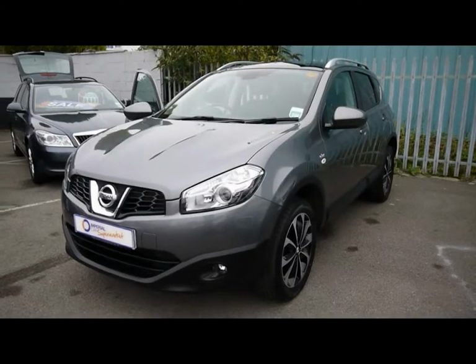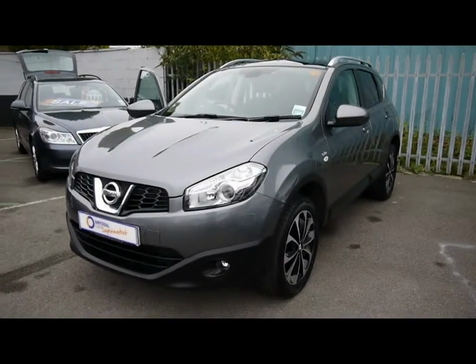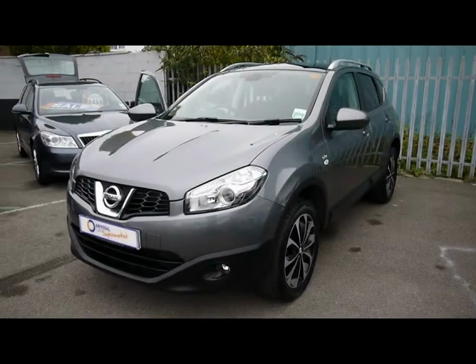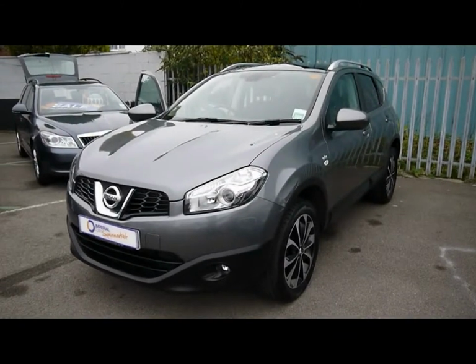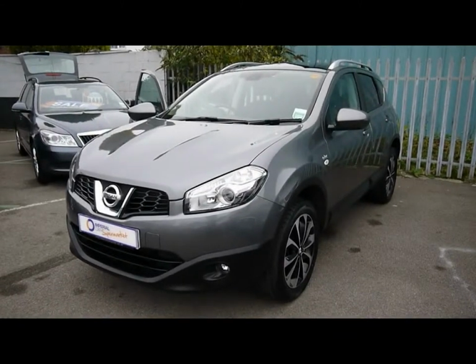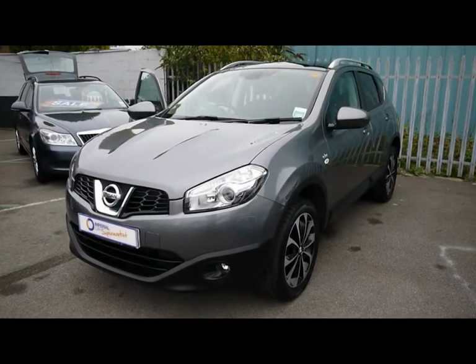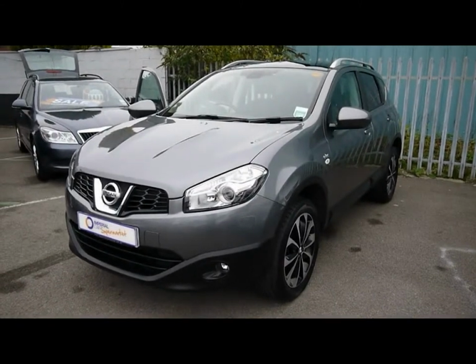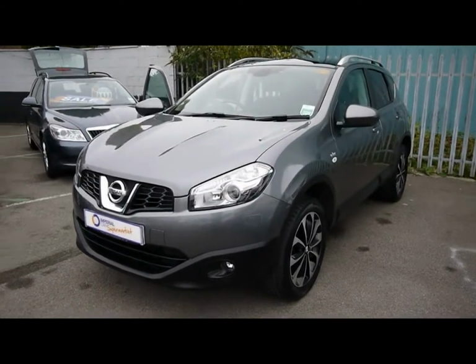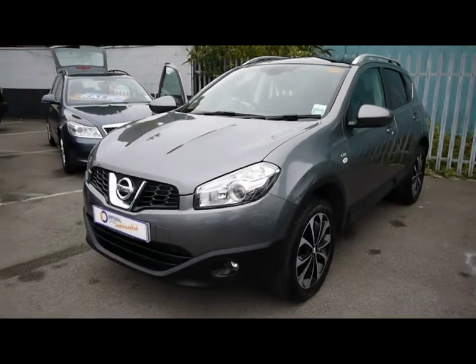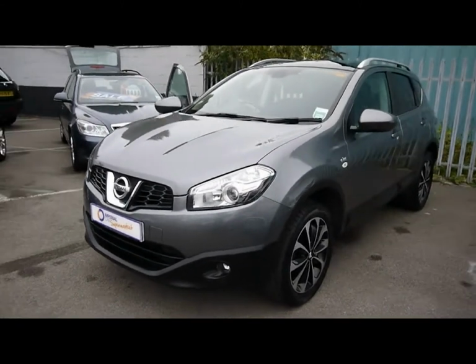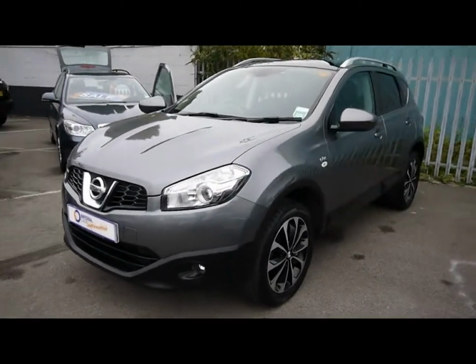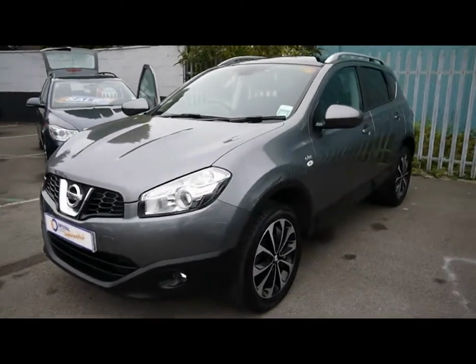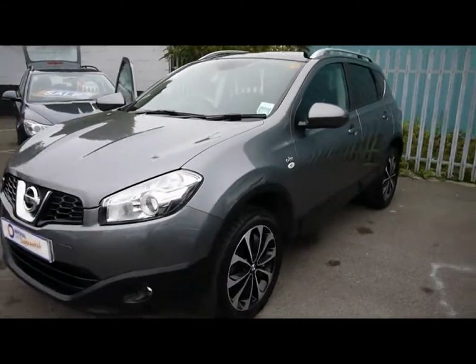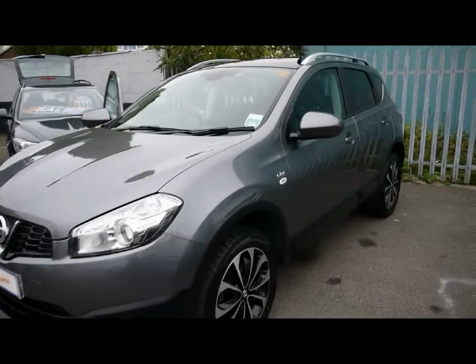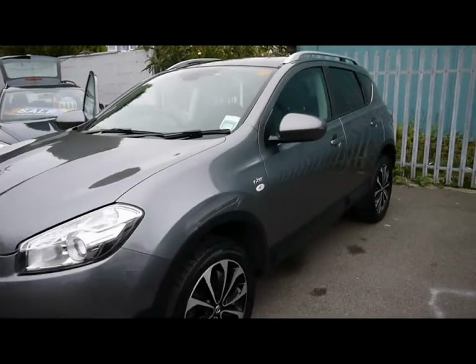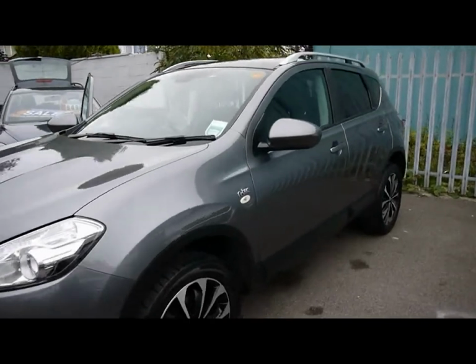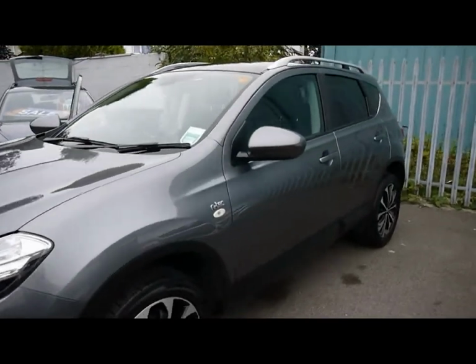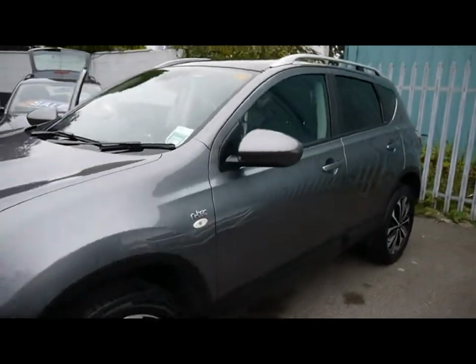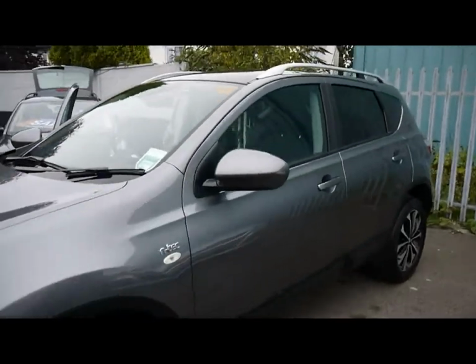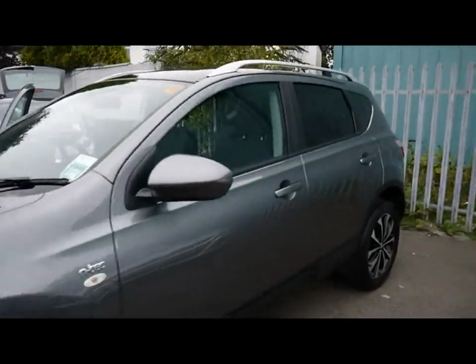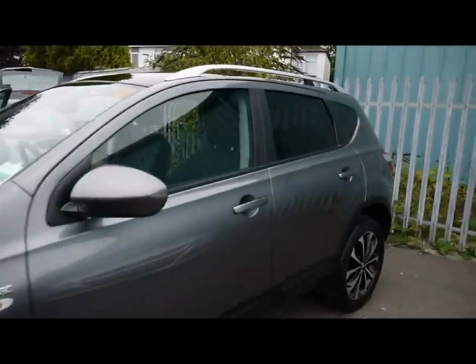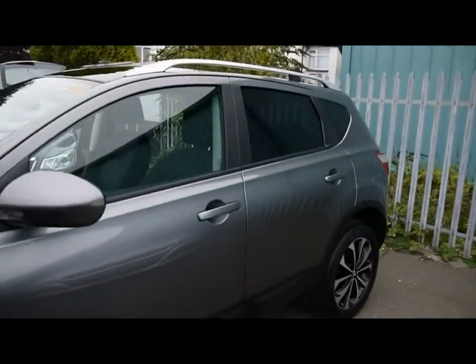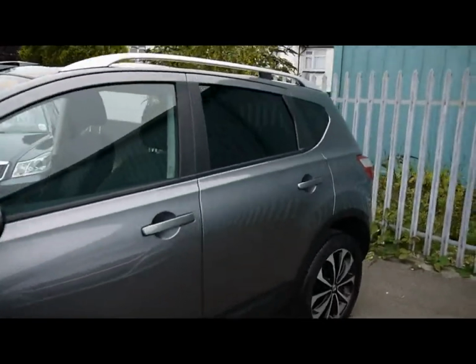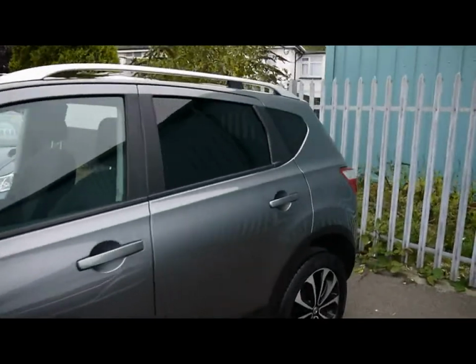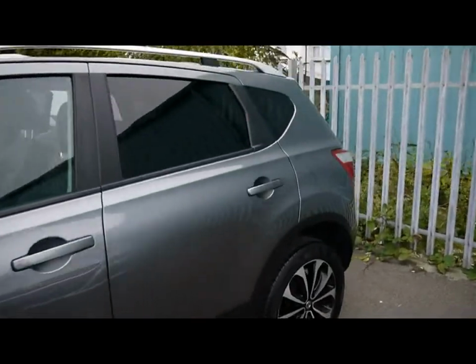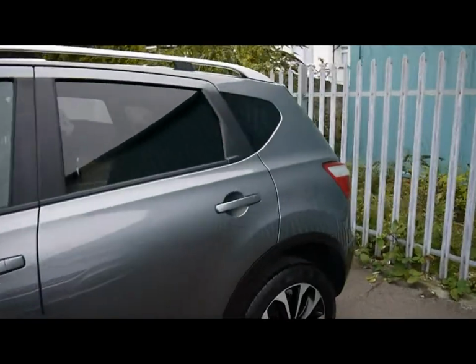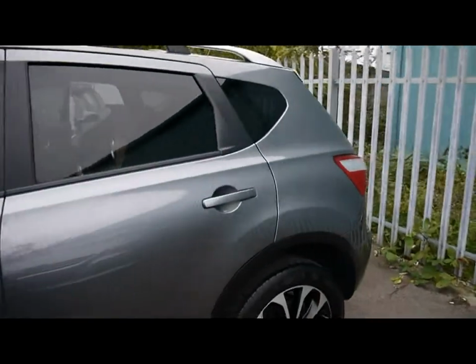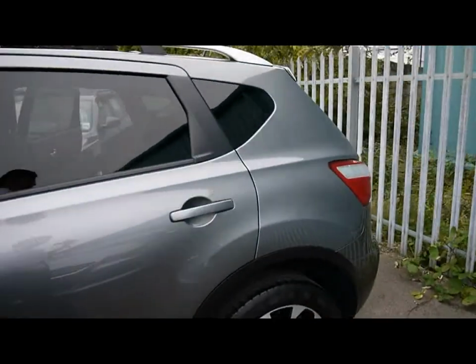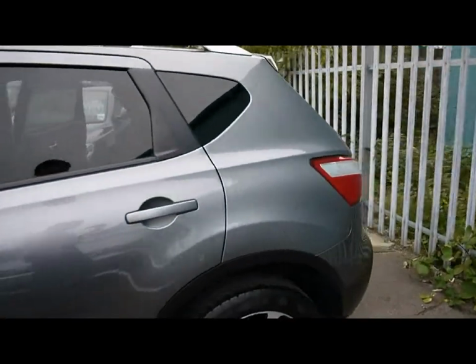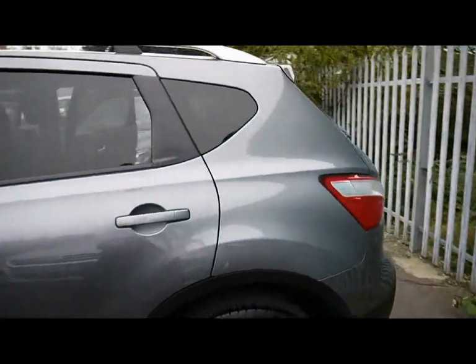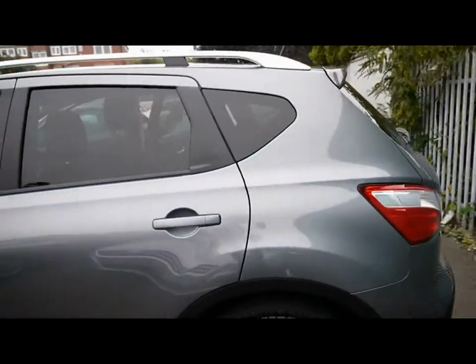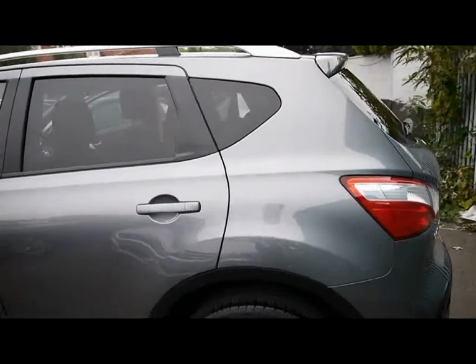Welcome to Imperial Glass. We have a Nissan Qashqai N-Tec 1.5 DCI on a 61 plate. I'm just going to take you for a quick tour around the car to highlight some features and to give you a good idea of the condition as well.